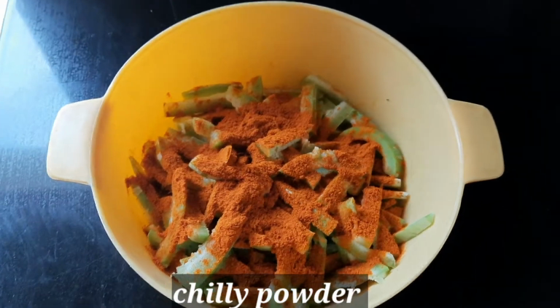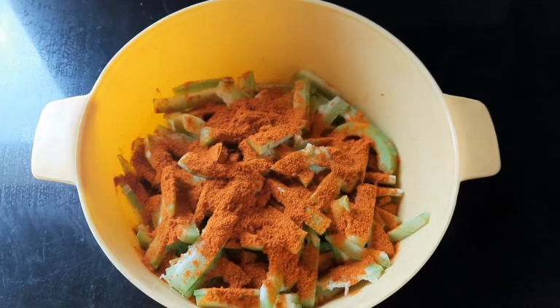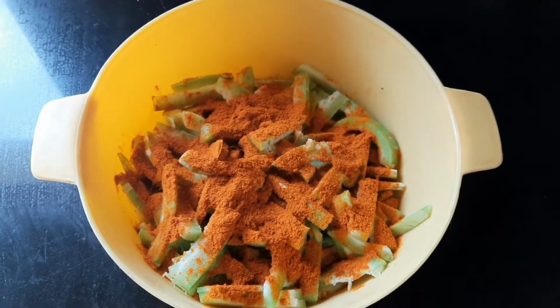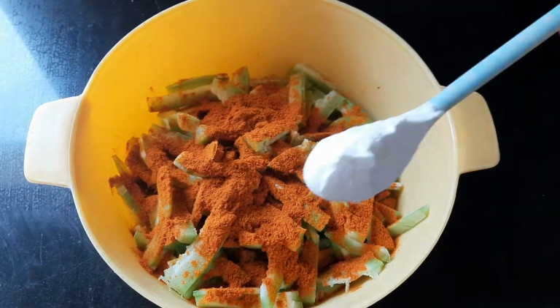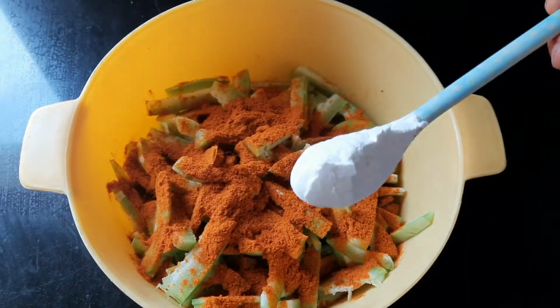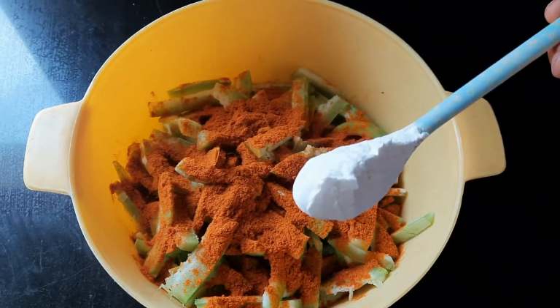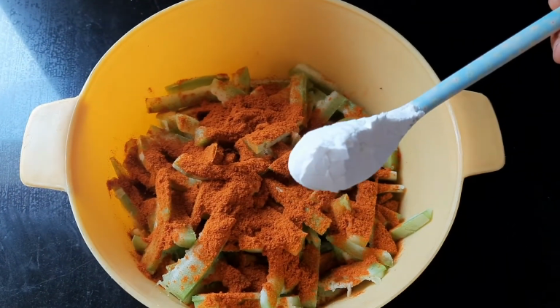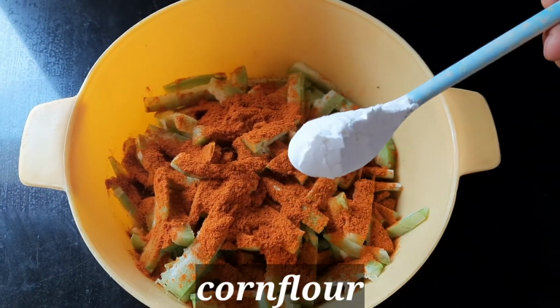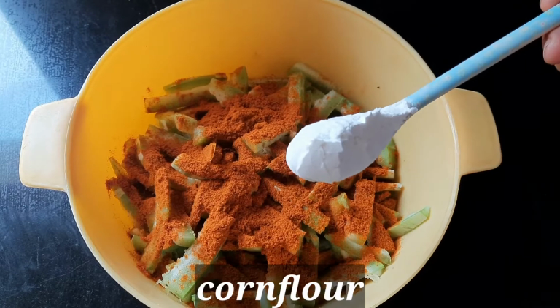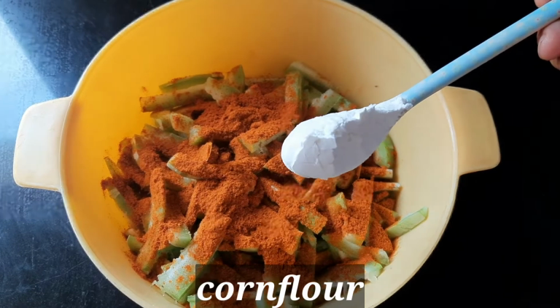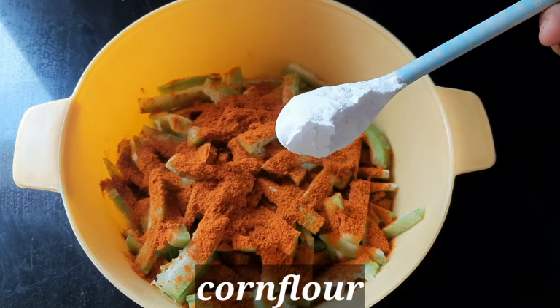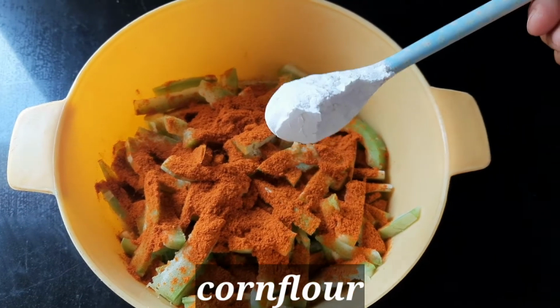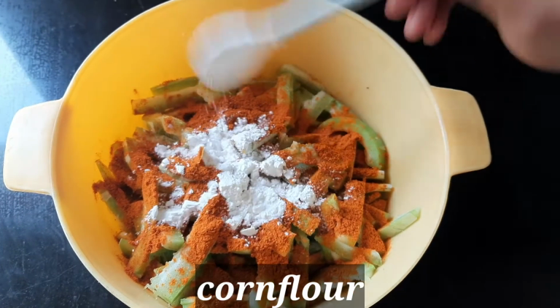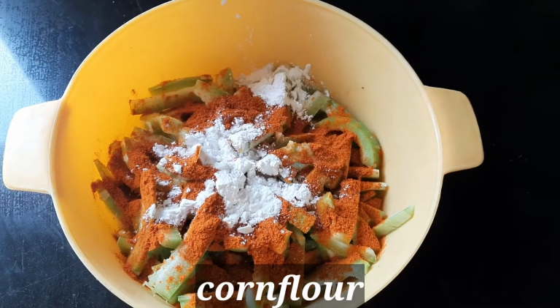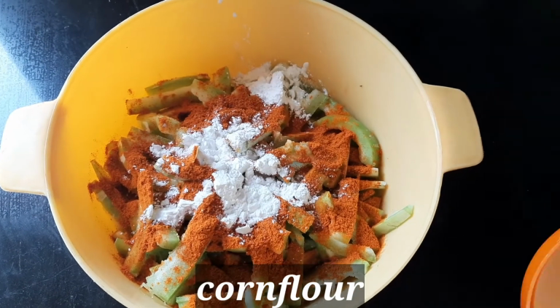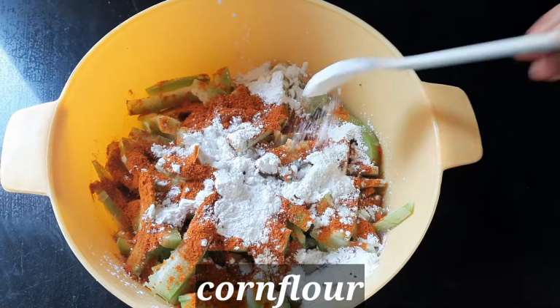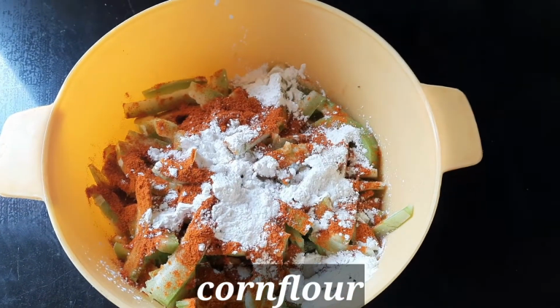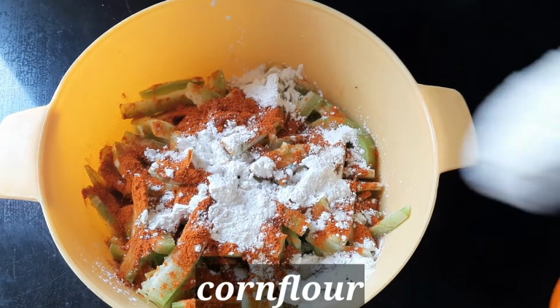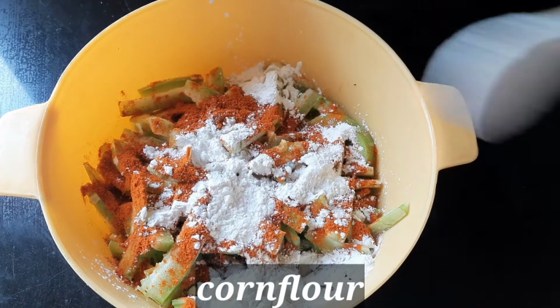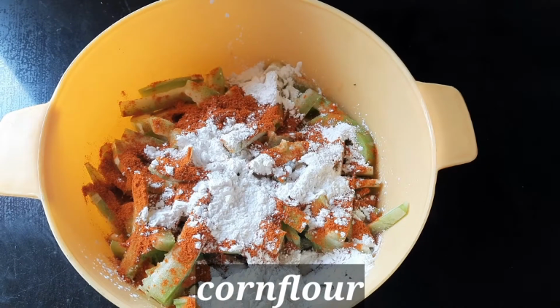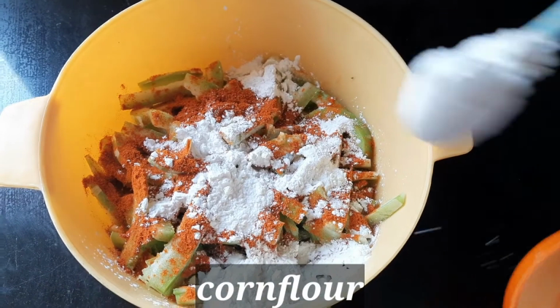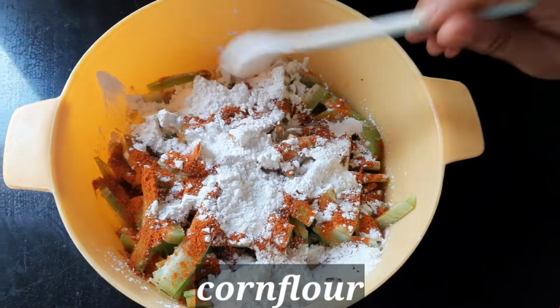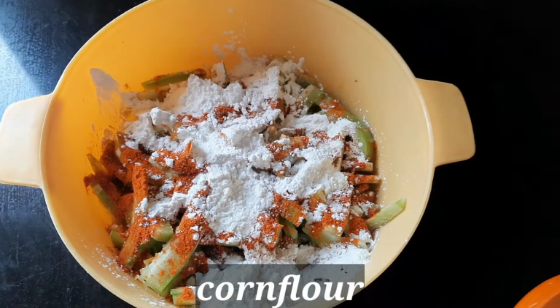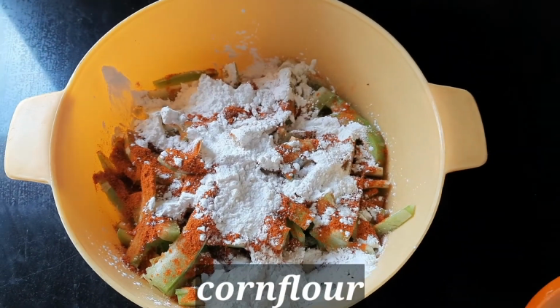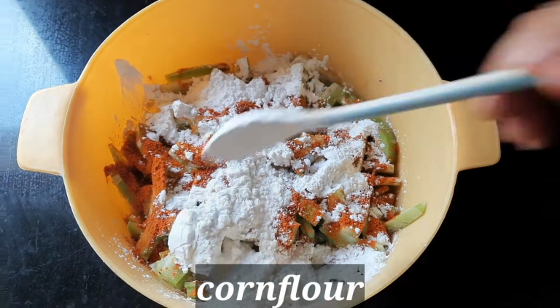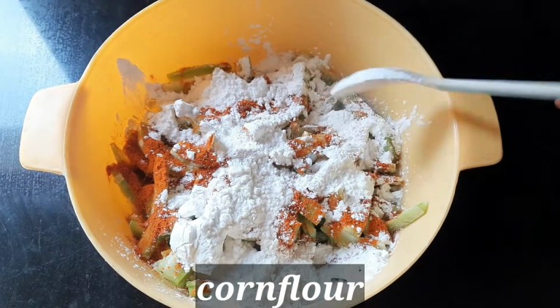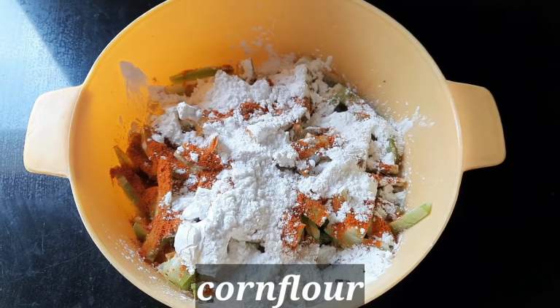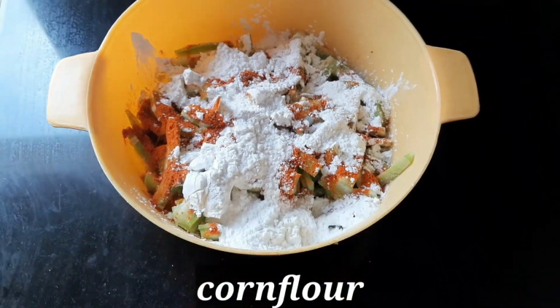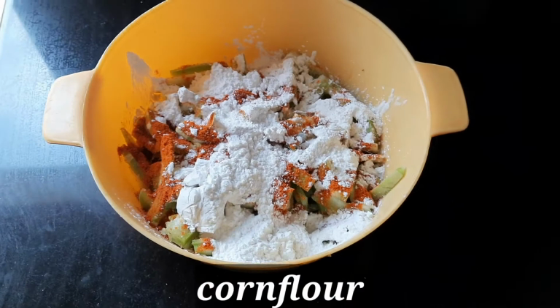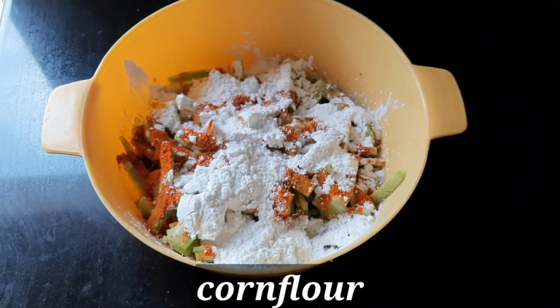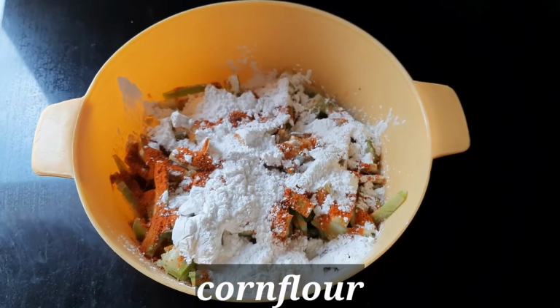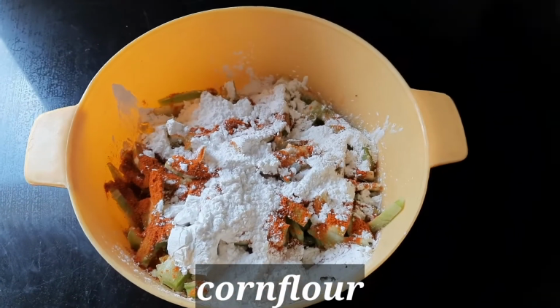Add a small onion and add the corn flour. Add the corn flour to the top, add a little corn flour to the top. Coating will be perfect. Add a little bit into the corn flour.